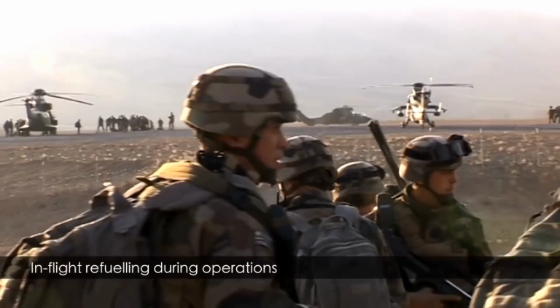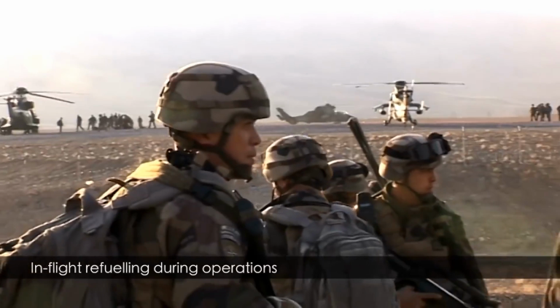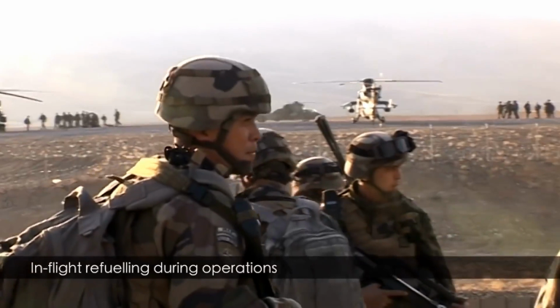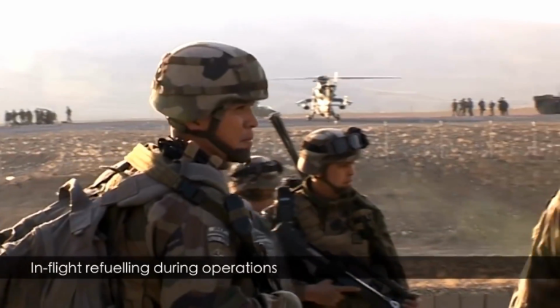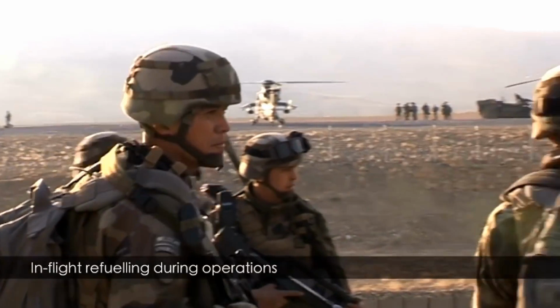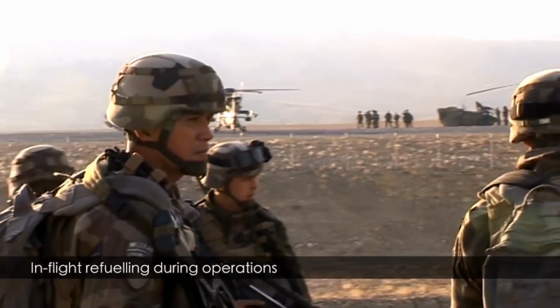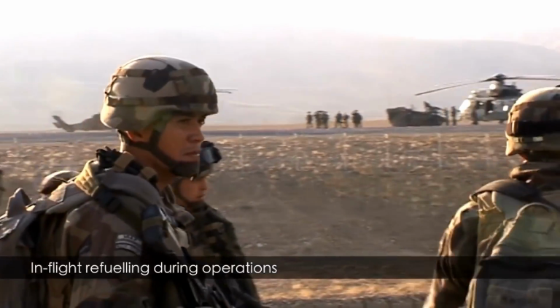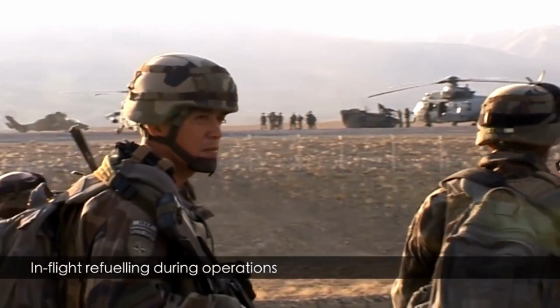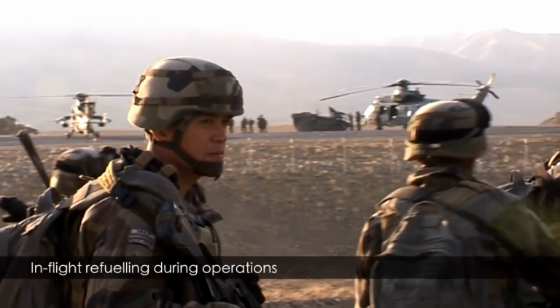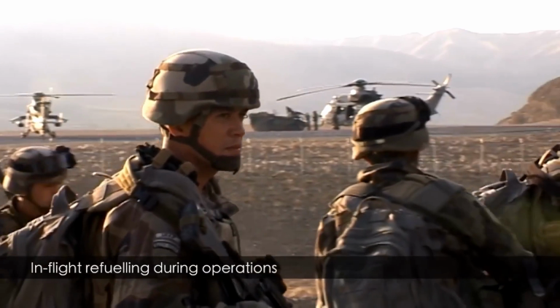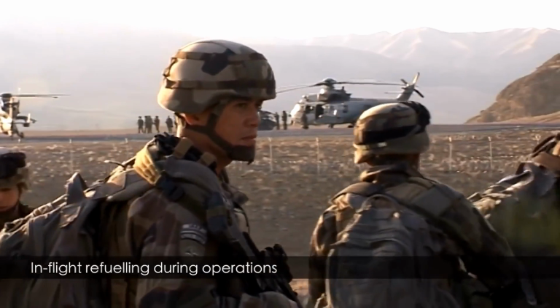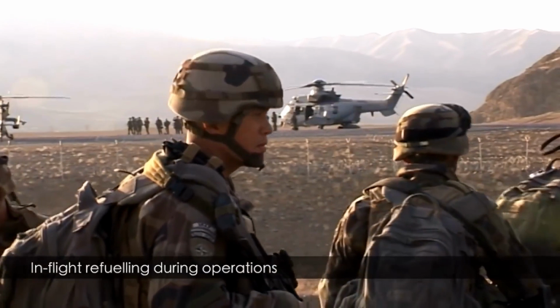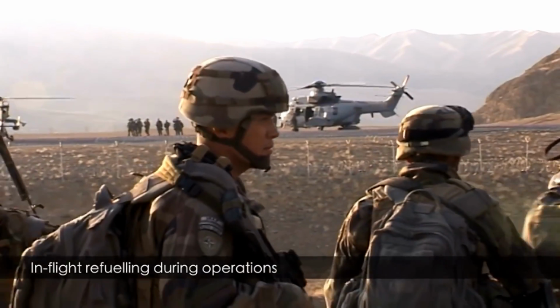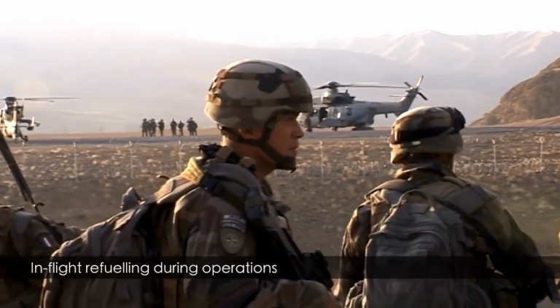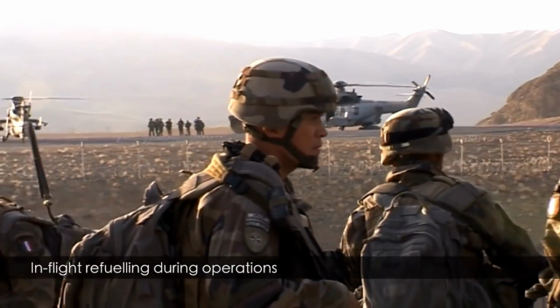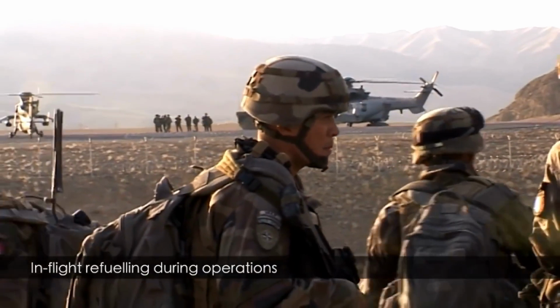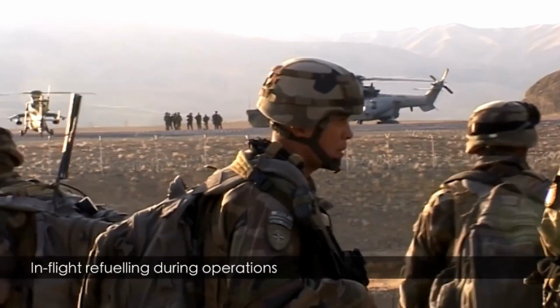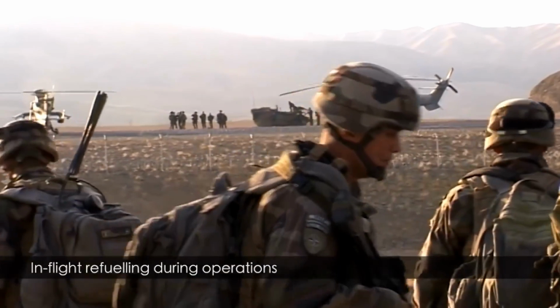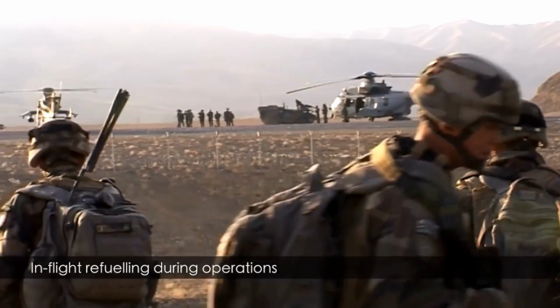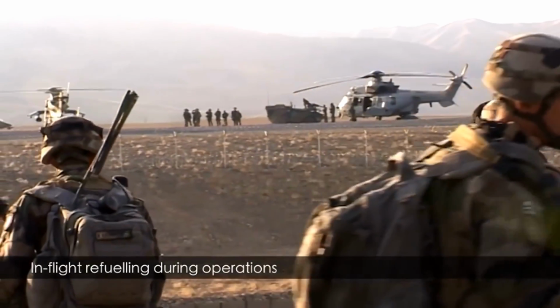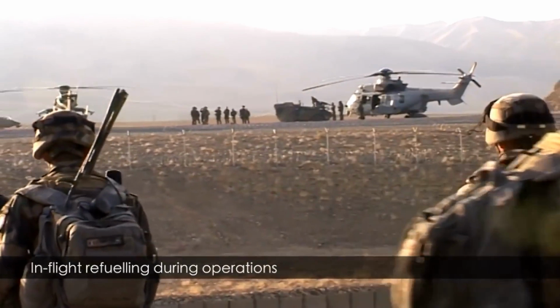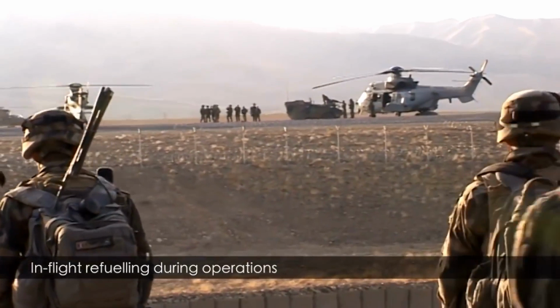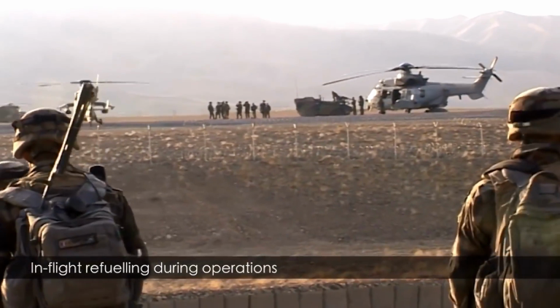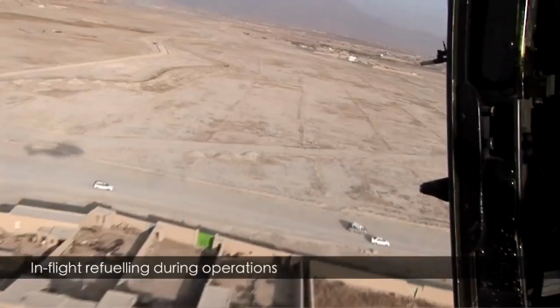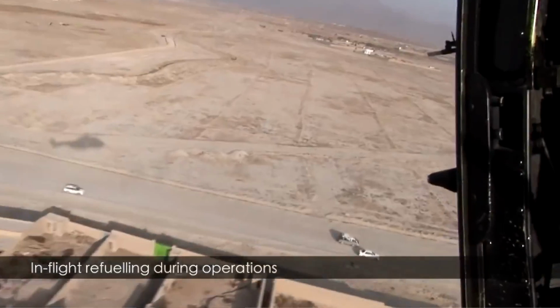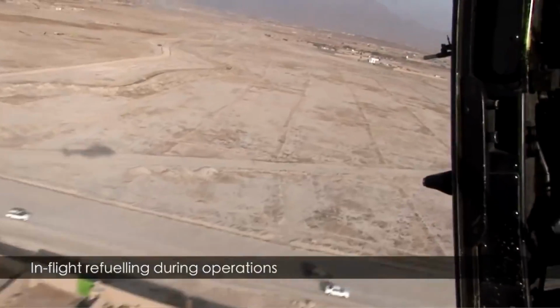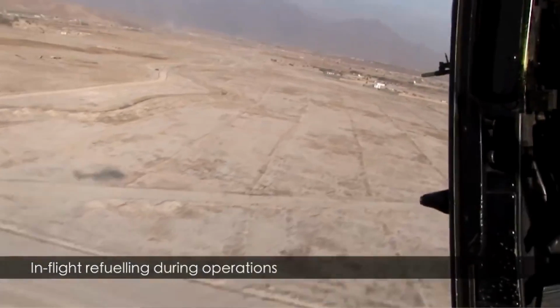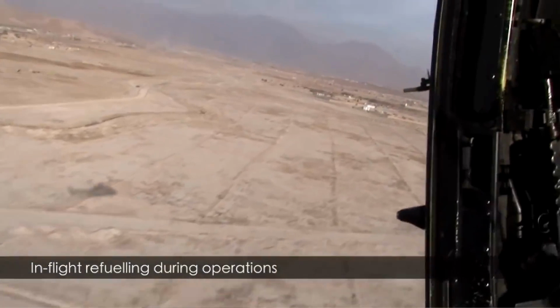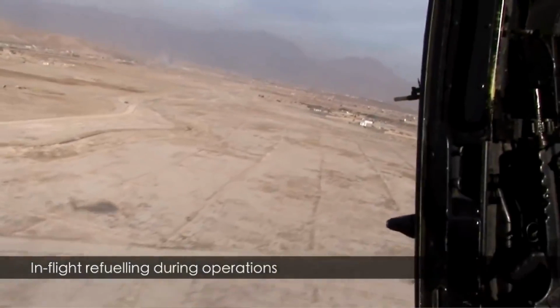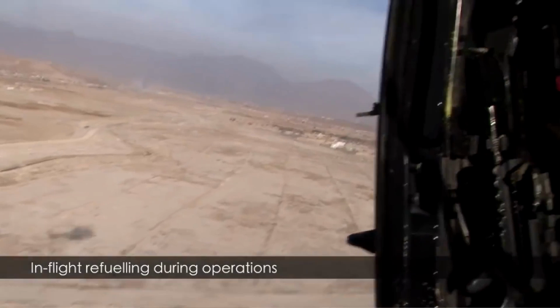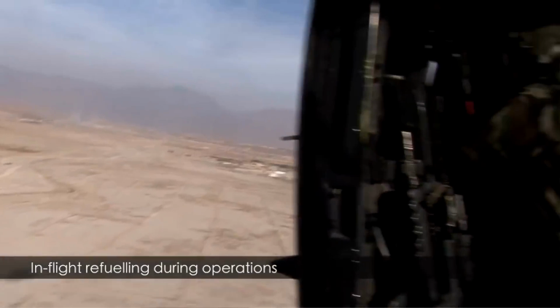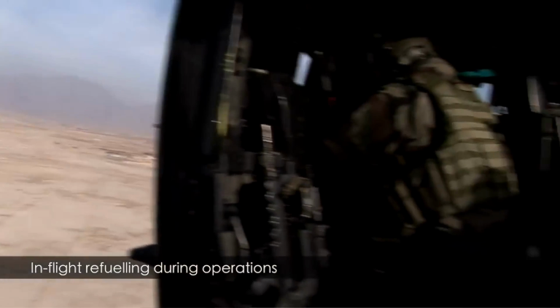This is a troop lift mission — I think somewhere in Afghanistan or in Iraq, most probably Afghanistan.